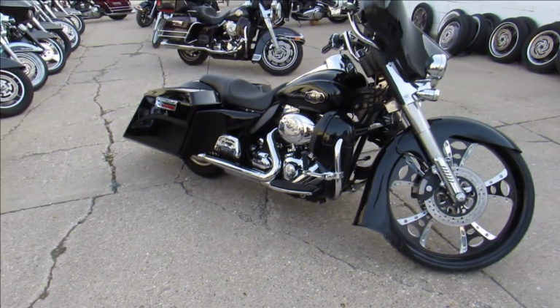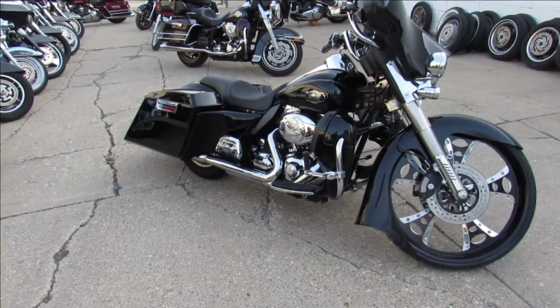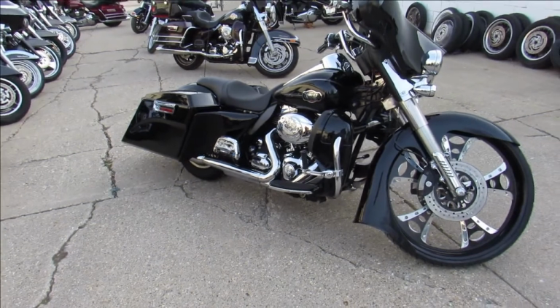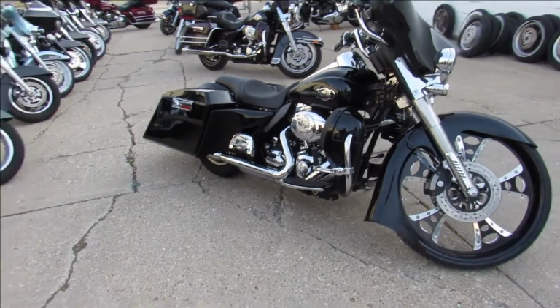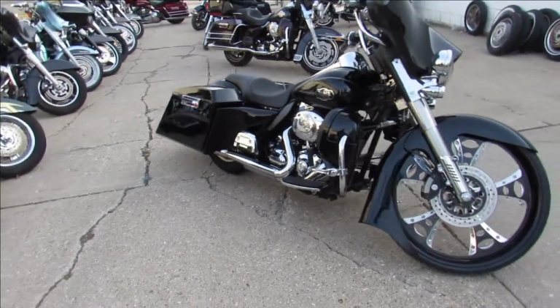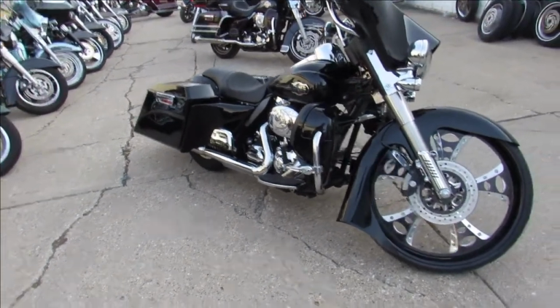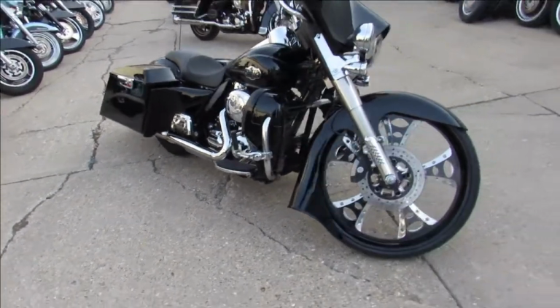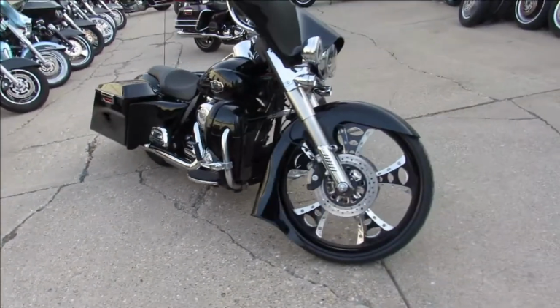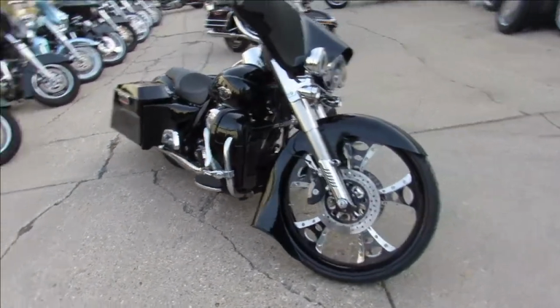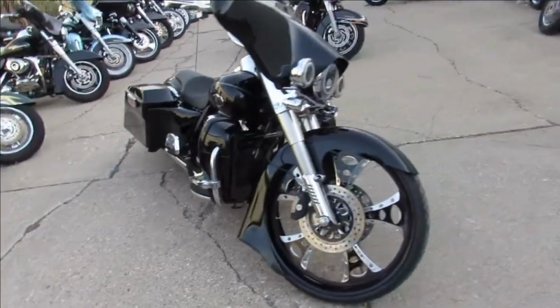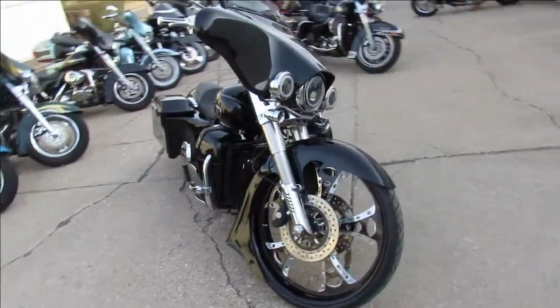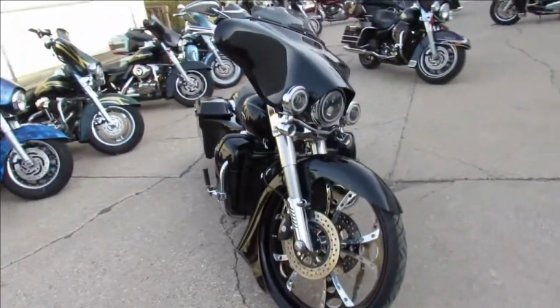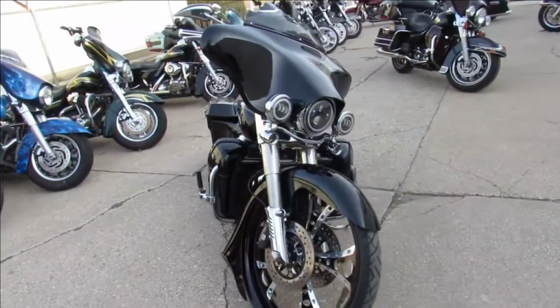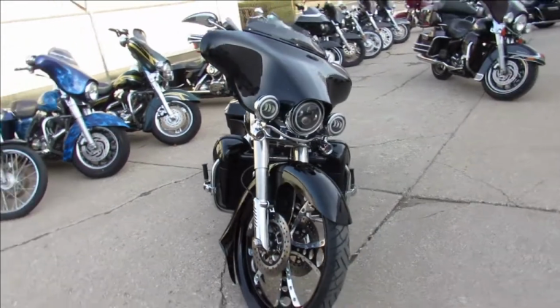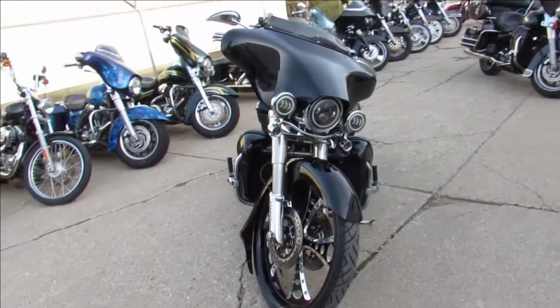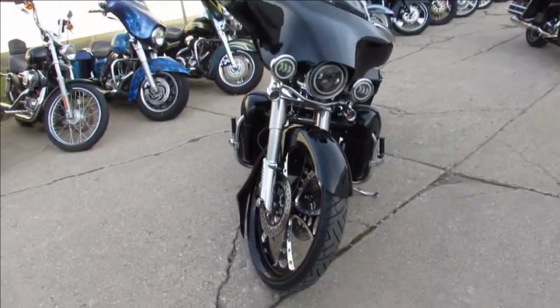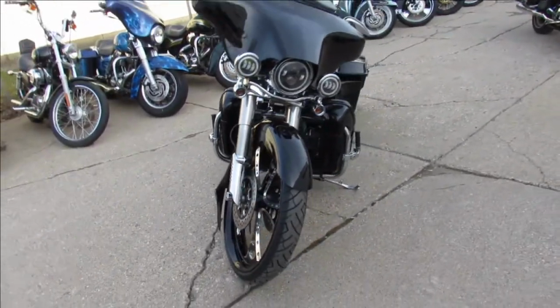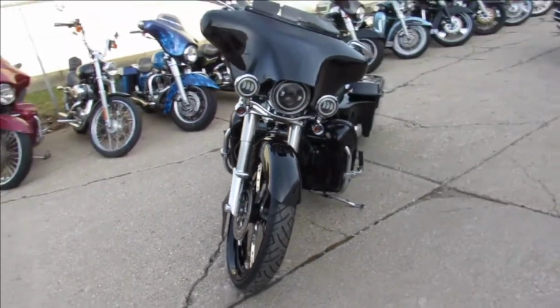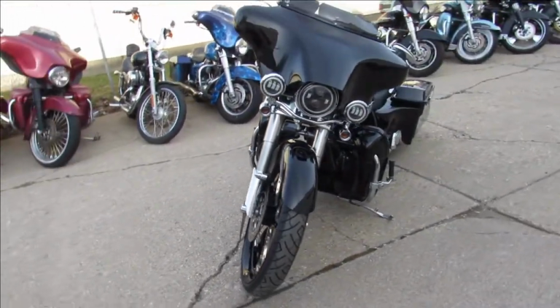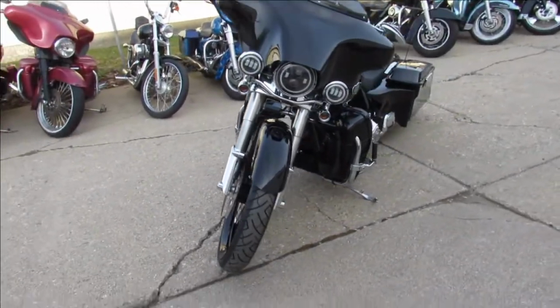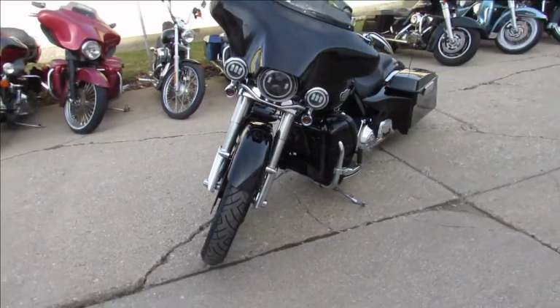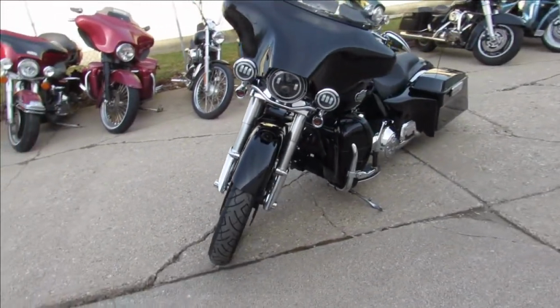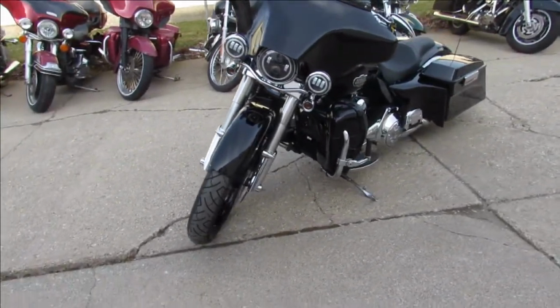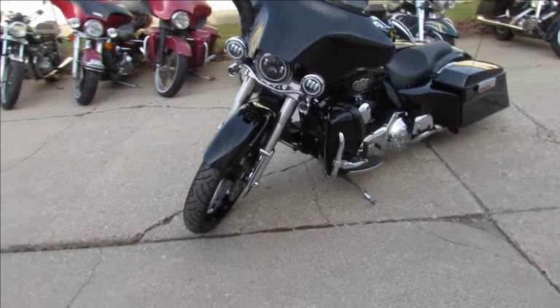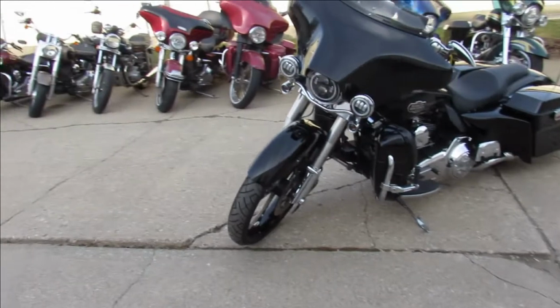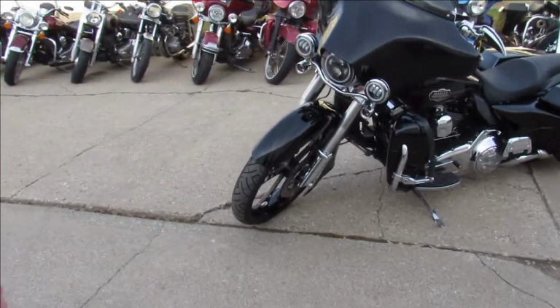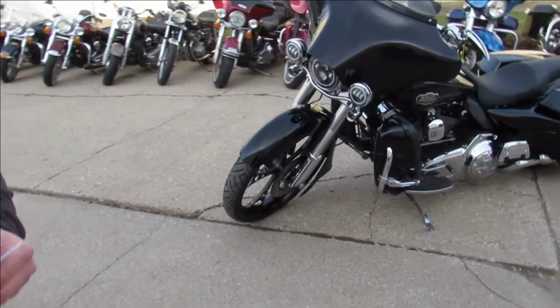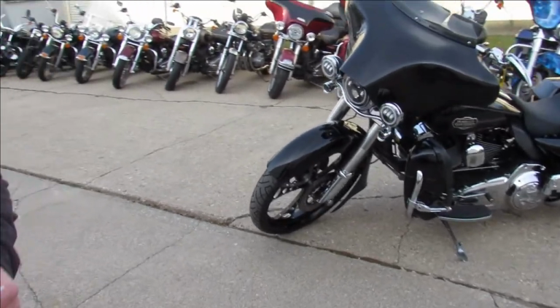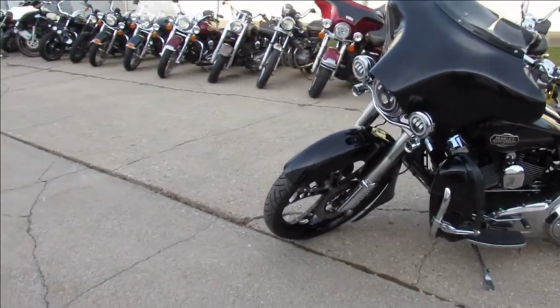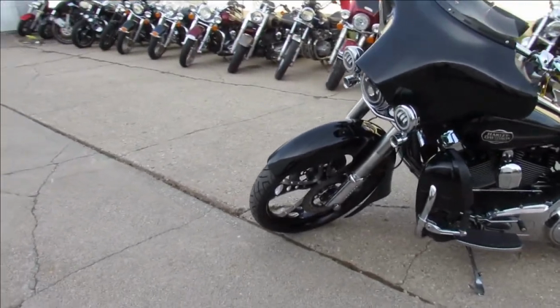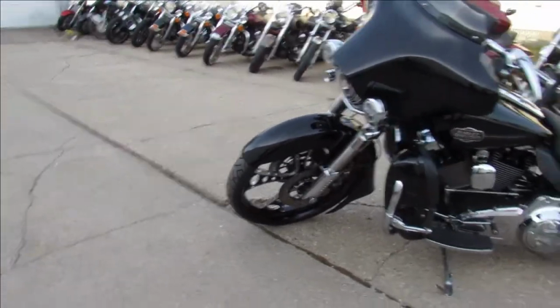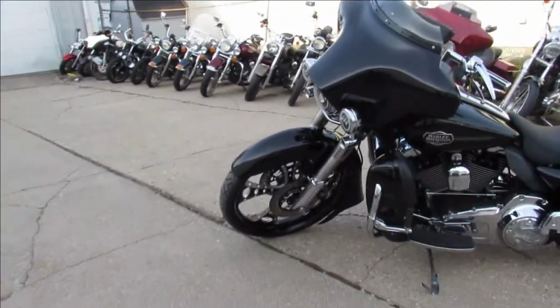Hey, anybody looking for a super cool Harley, we got it here at Approval Power Sports. This one we're doing a video on — it's a 2009. As you guys can see, it's got that monster front wheel up front. It's a 26-inch custom mag. This thing's going to turn heads.